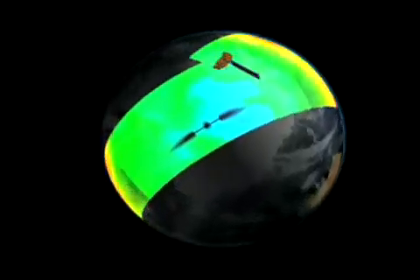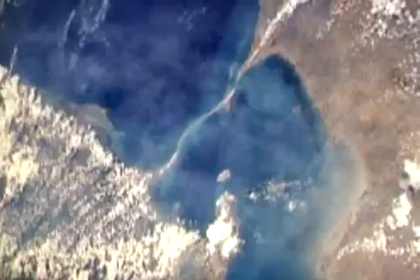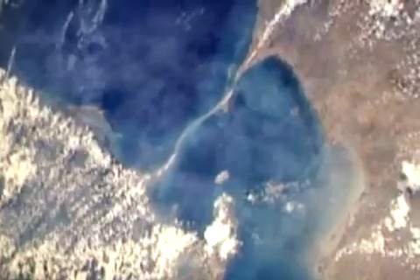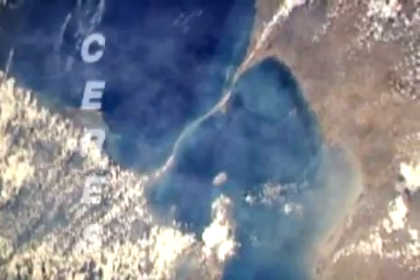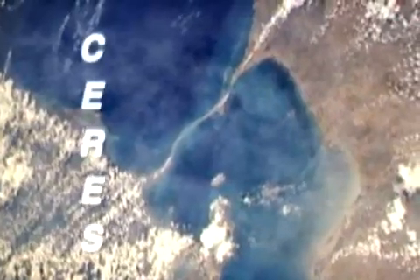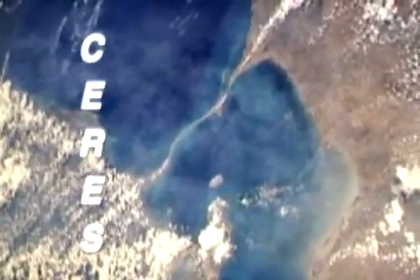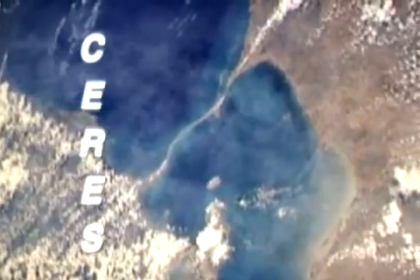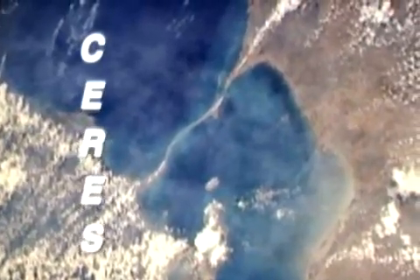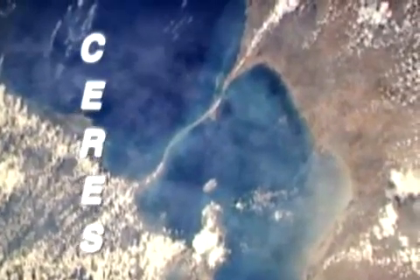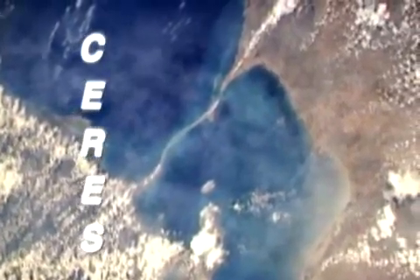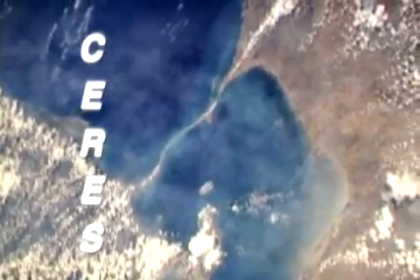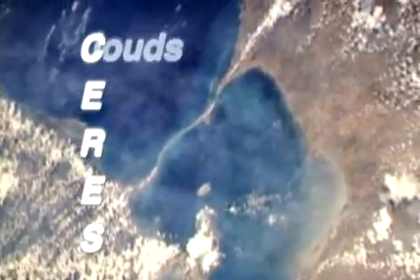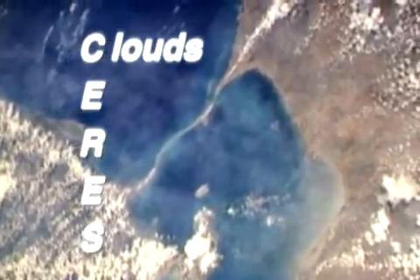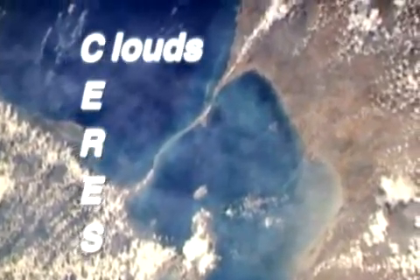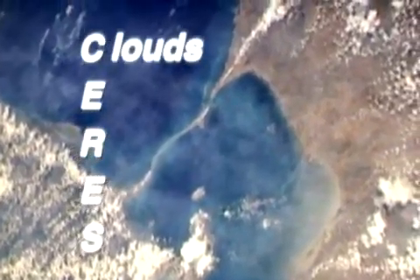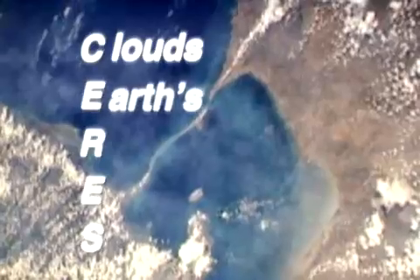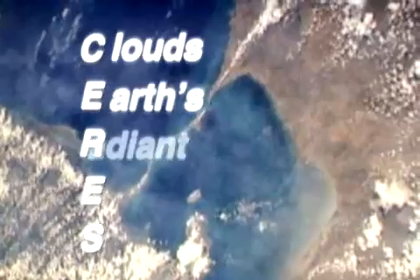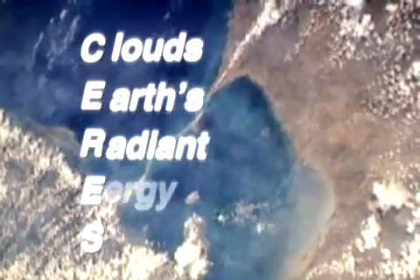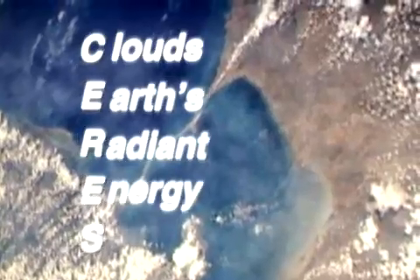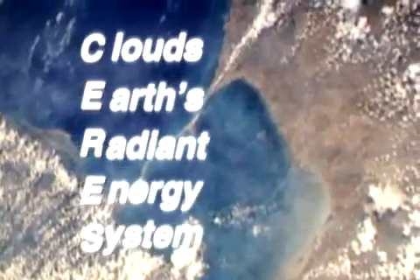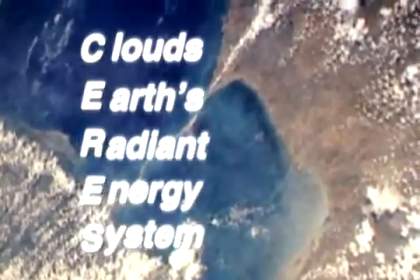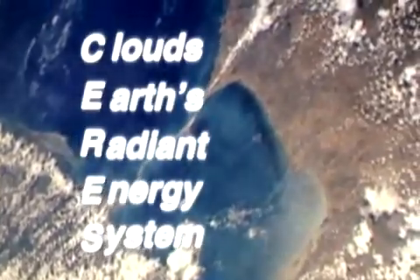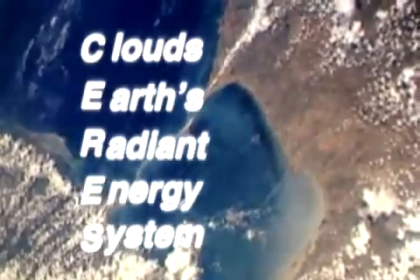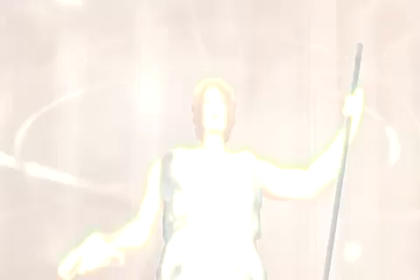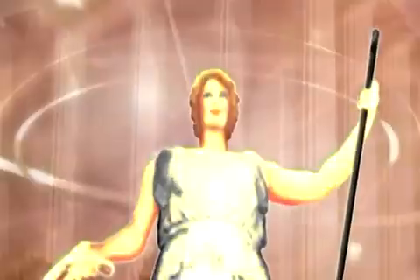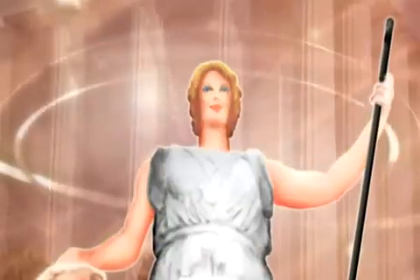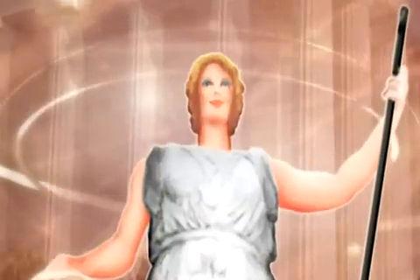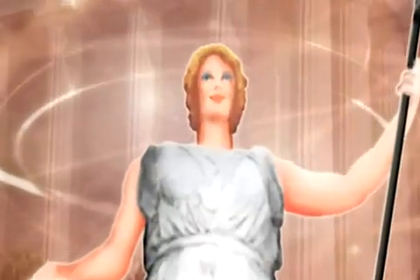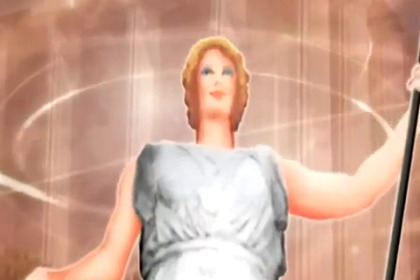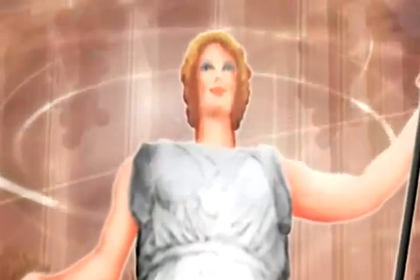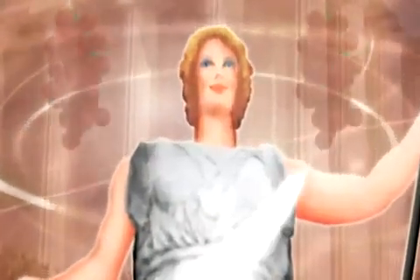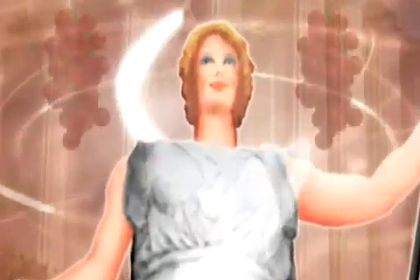The name CERES is an acronym. It stands for Clouds in the Earth's Radiant Energy System. It's also the name of the Roman goddess of agriculture.